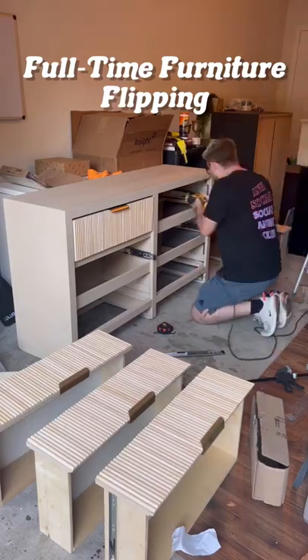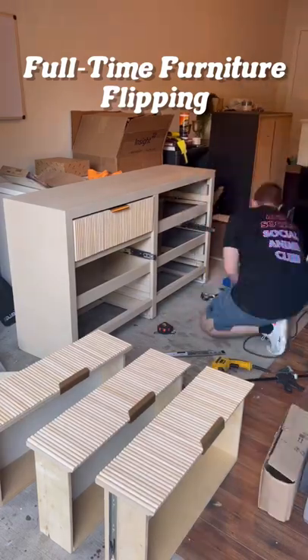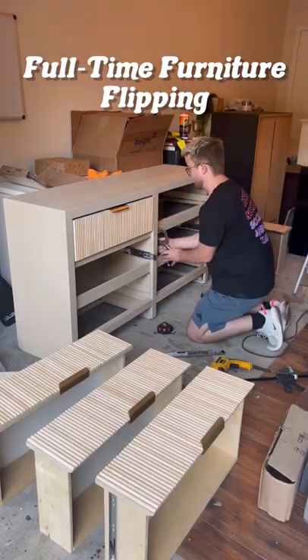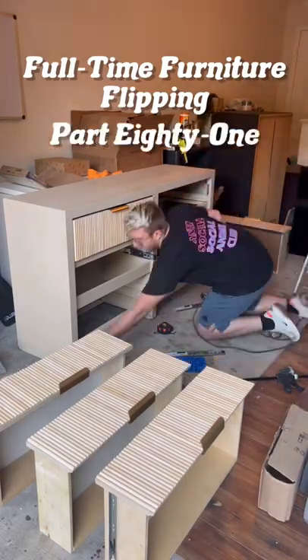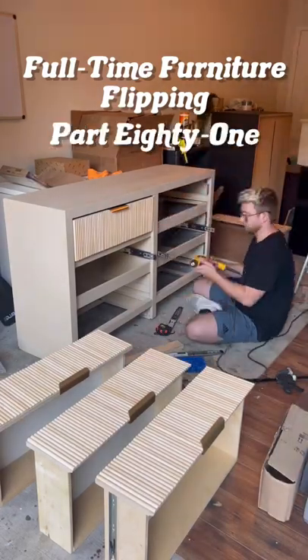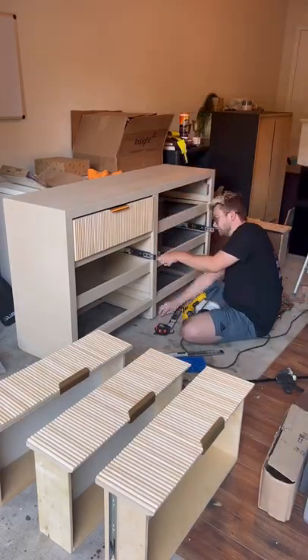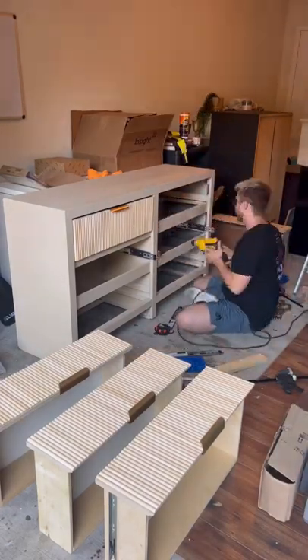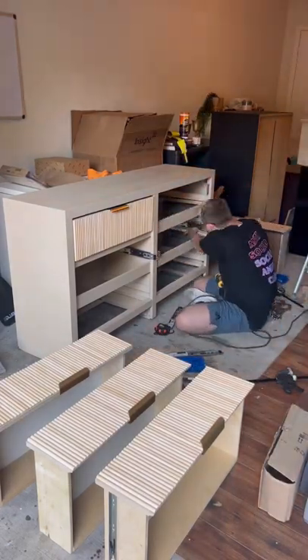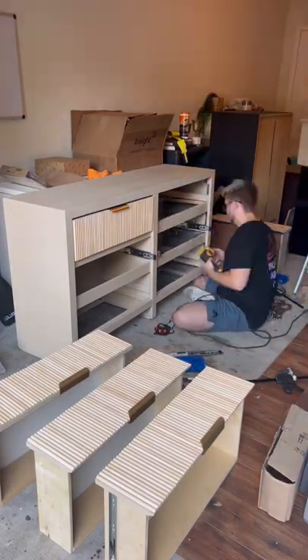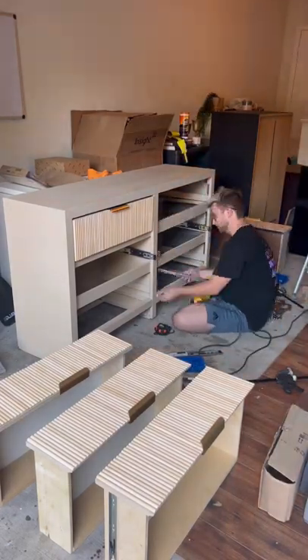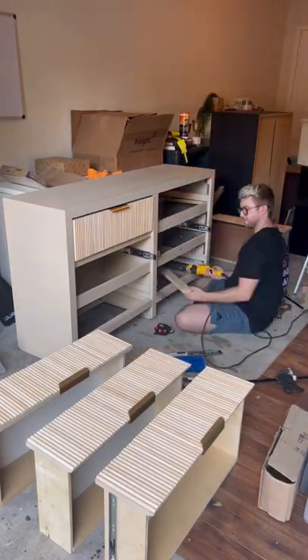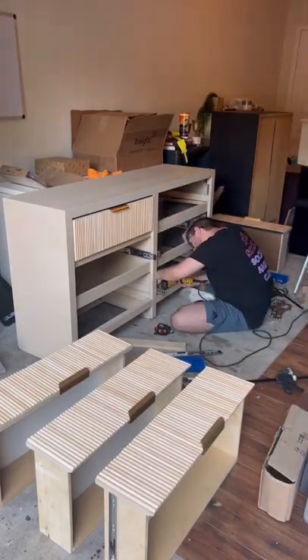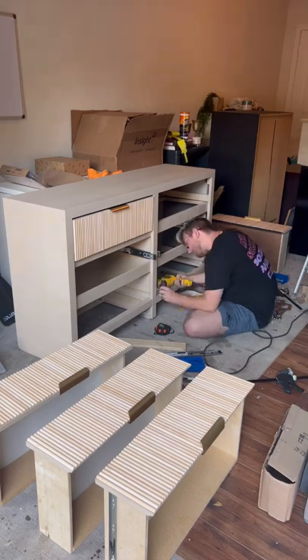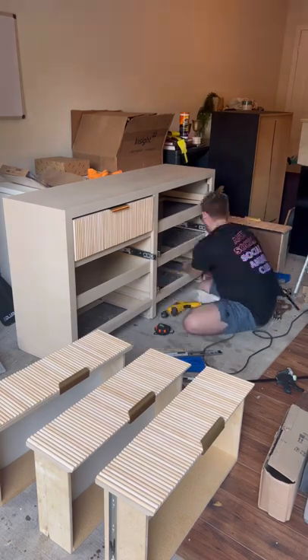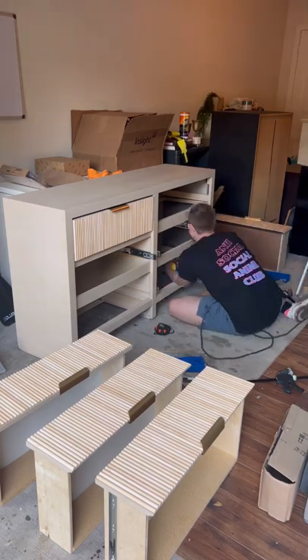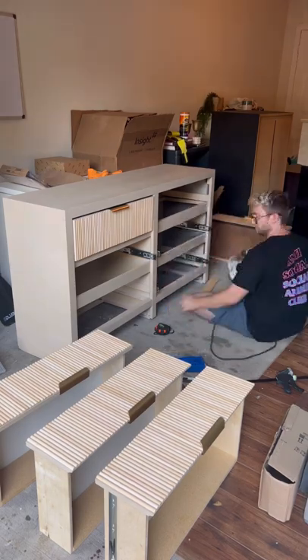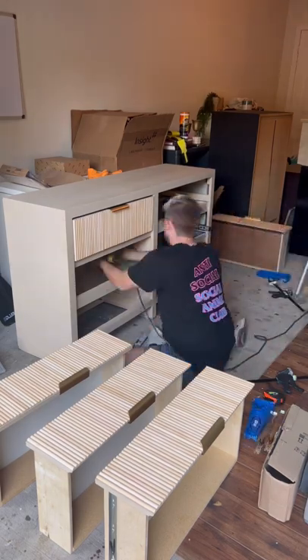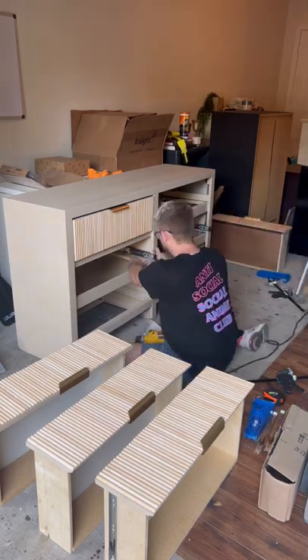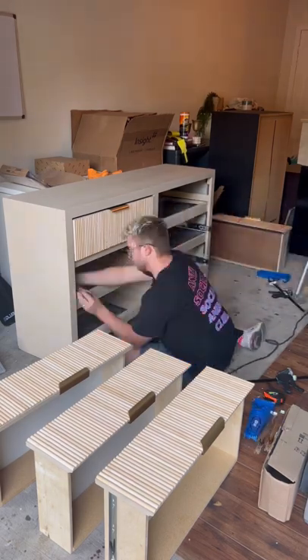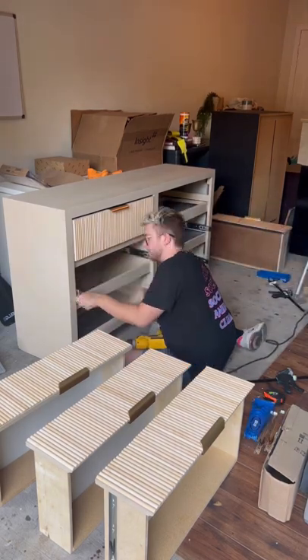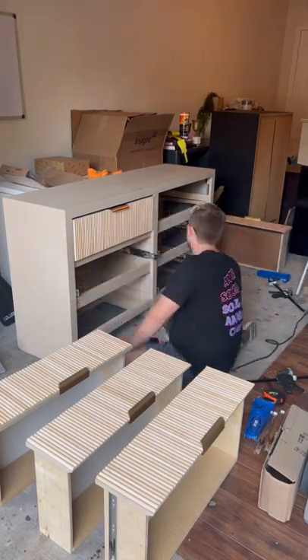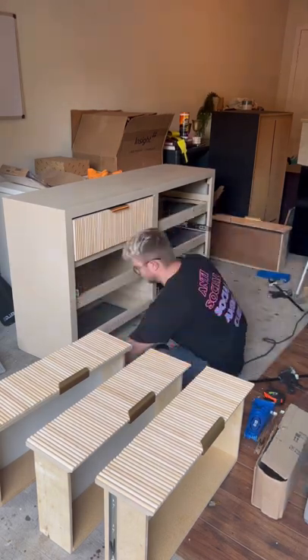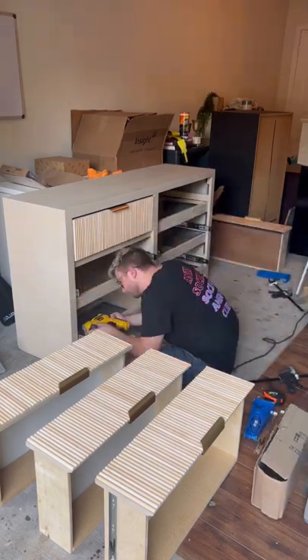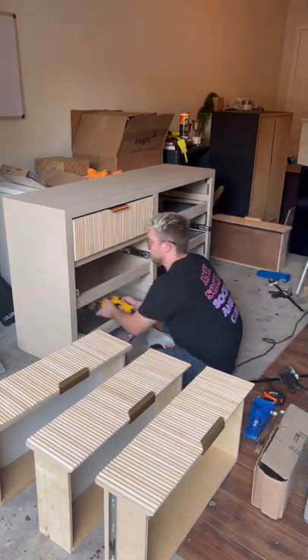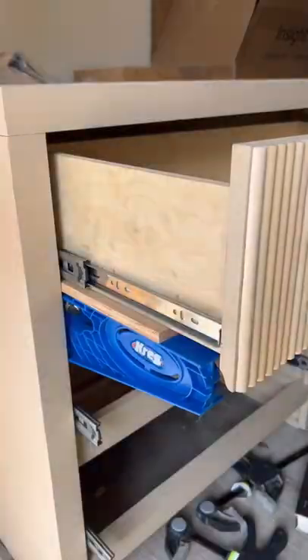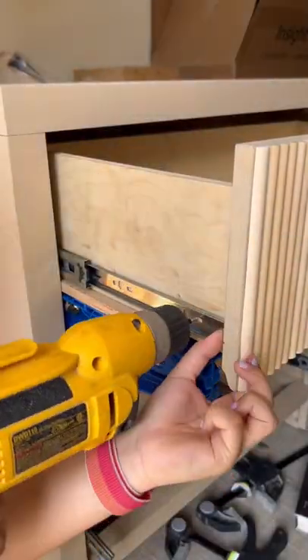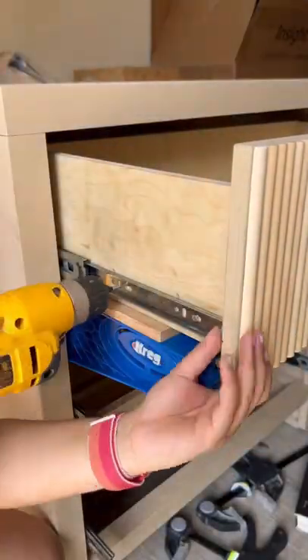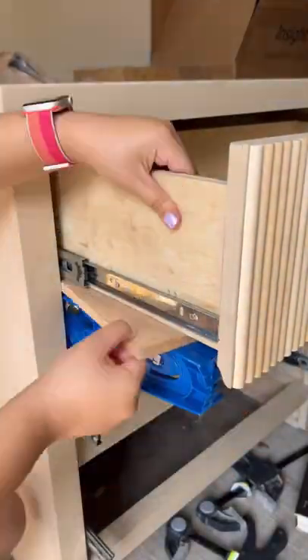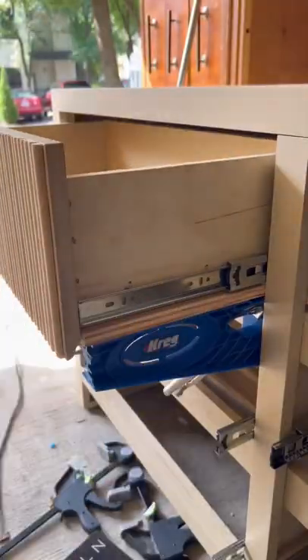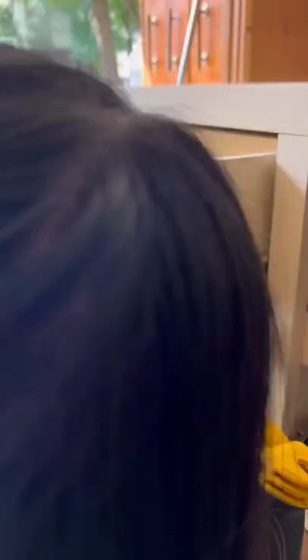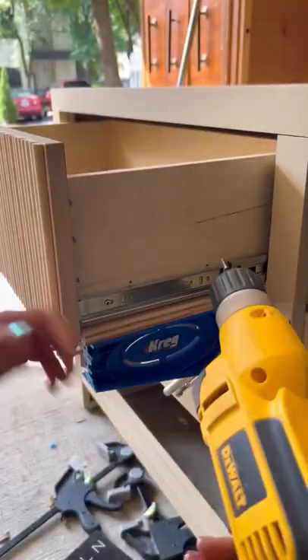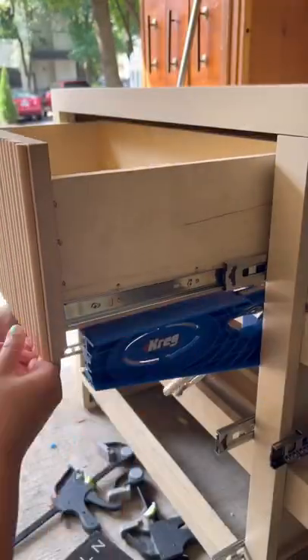Full-time furniture flipping, part 81. We were two days into this project, which is exactly where you want to be when you're rounding the corner on finishing the piece. But when we put the drawers back in, we noticed that the top right drawer was sagging just a little bit, so we decided to replace all the tracks.